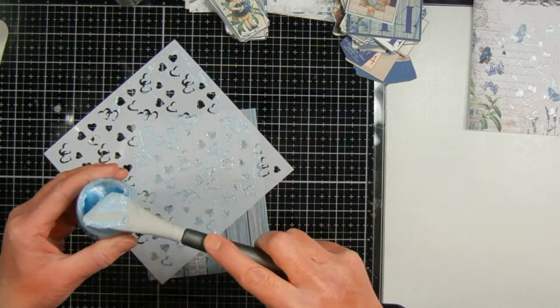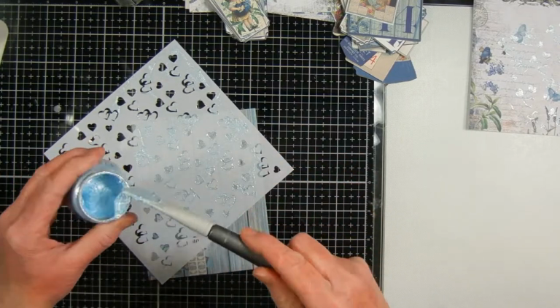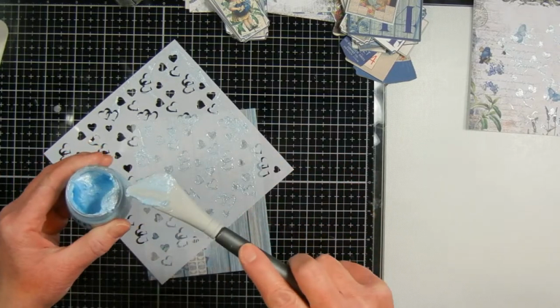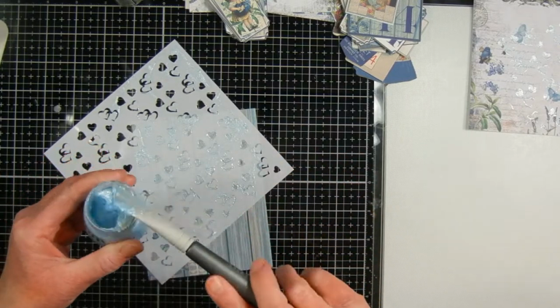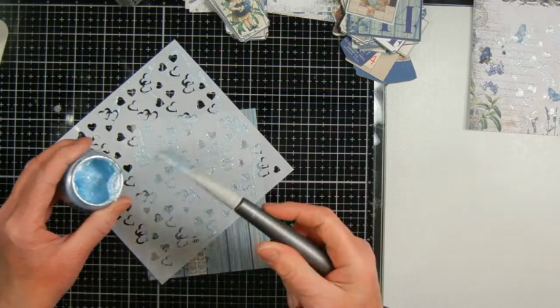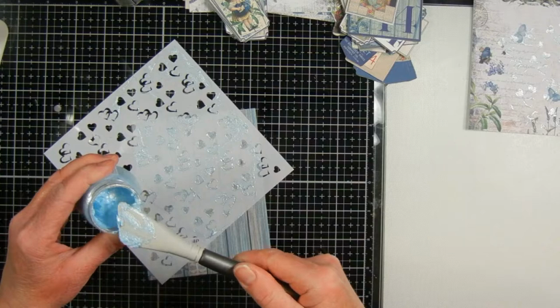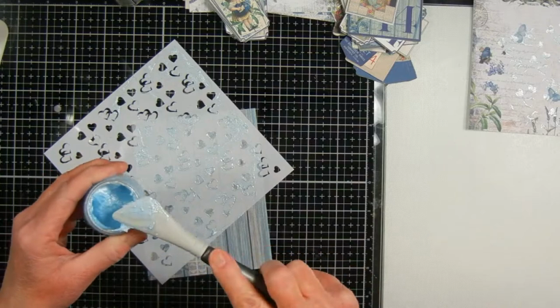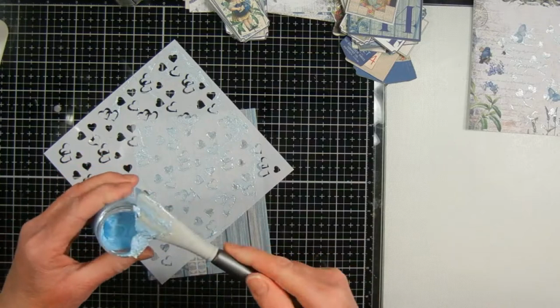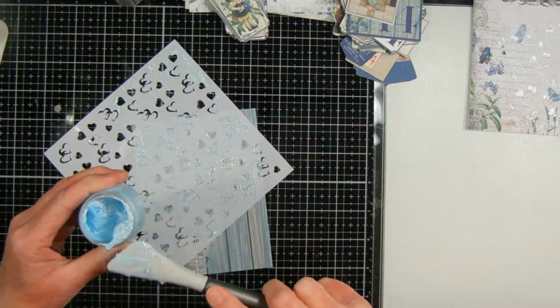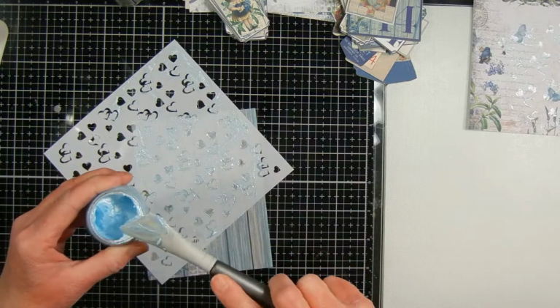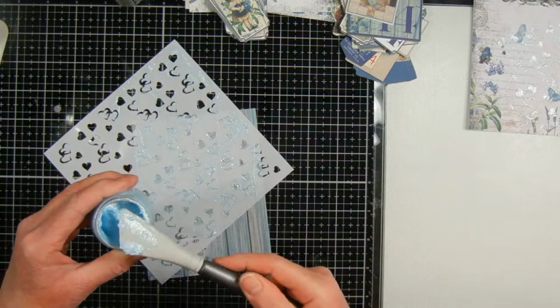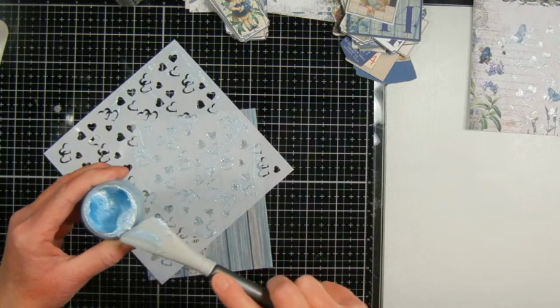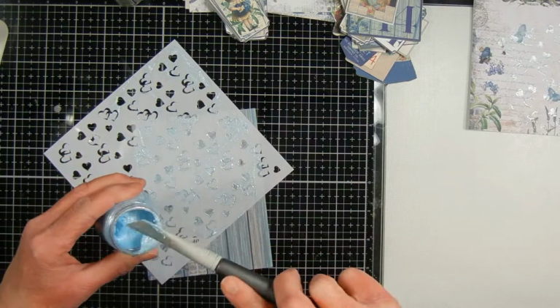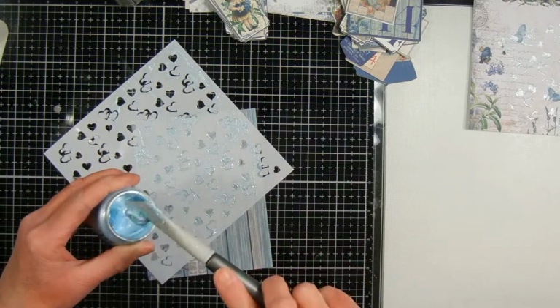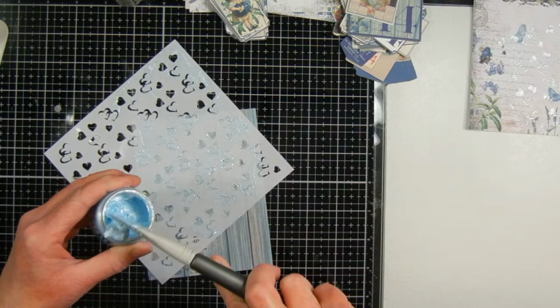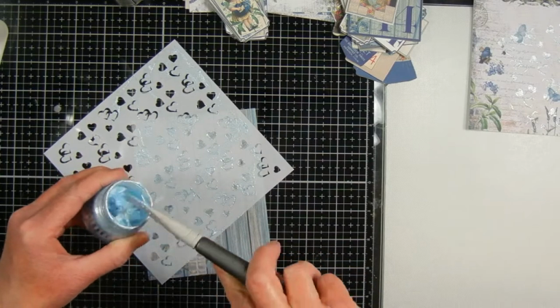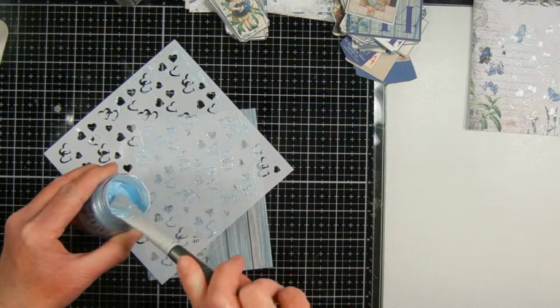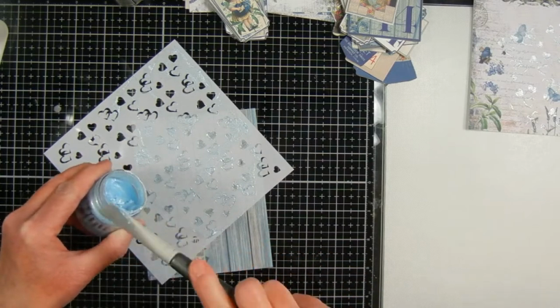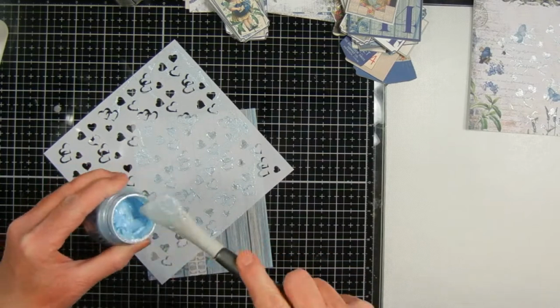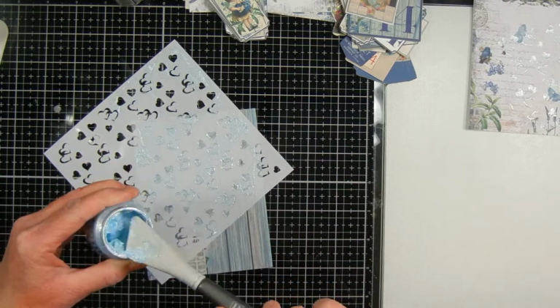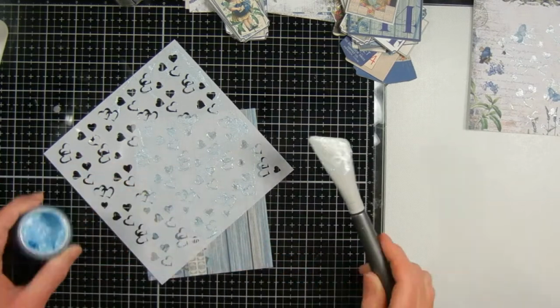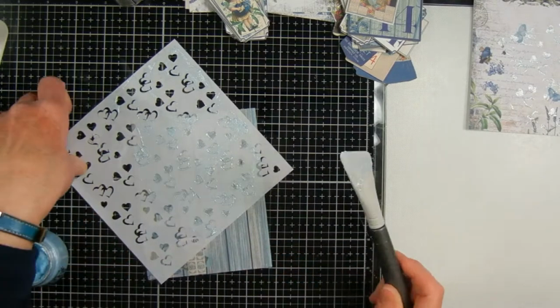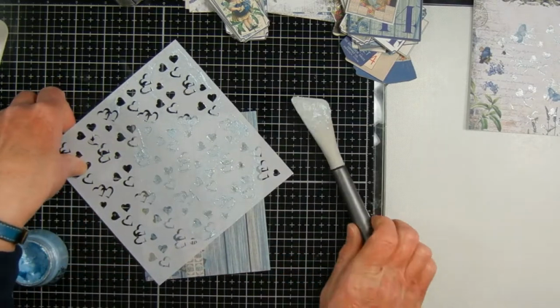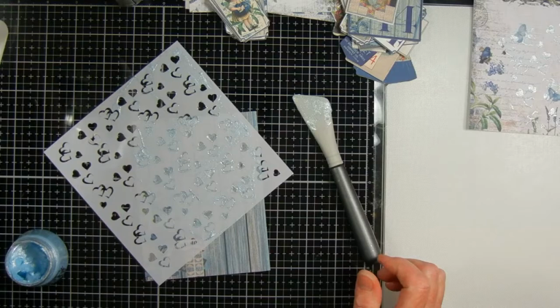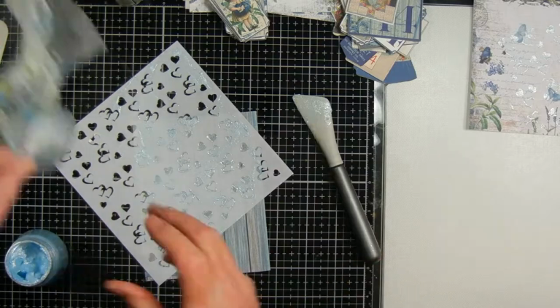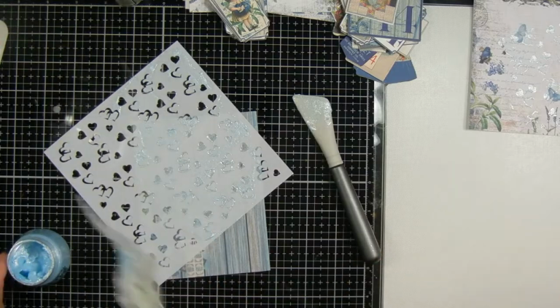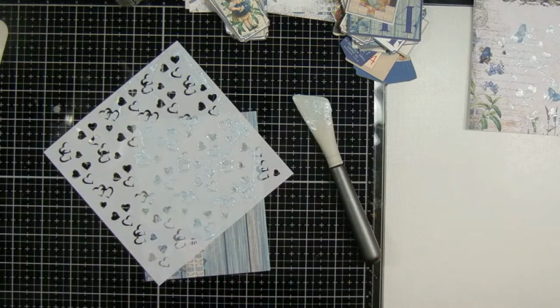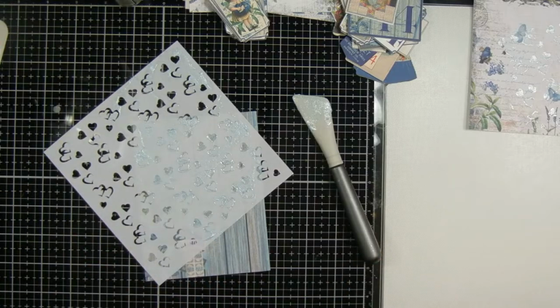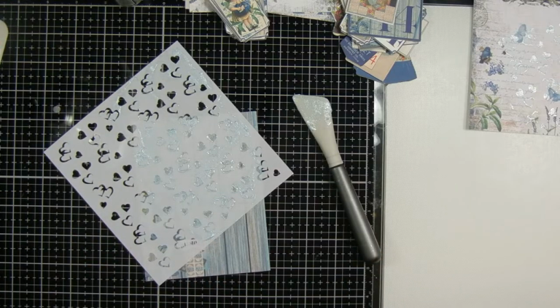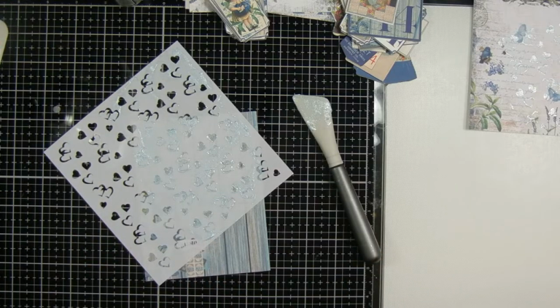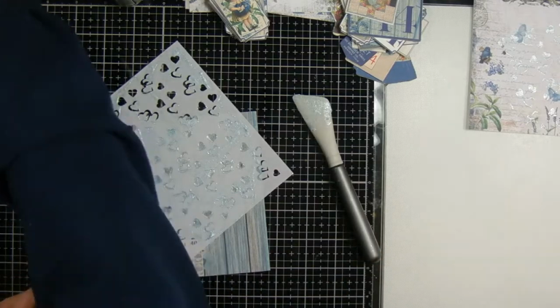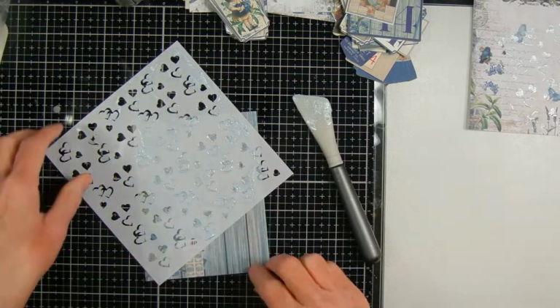With these types of pastes, you want to make sure you wash off your stencil and spatula right away, because otherwise it'll be very hard to get off.